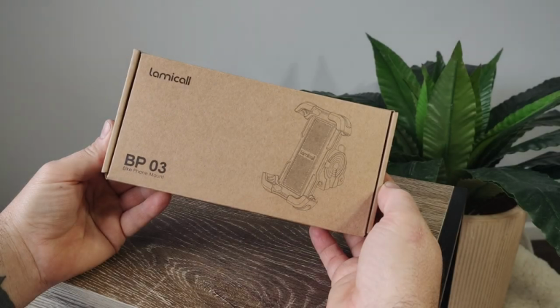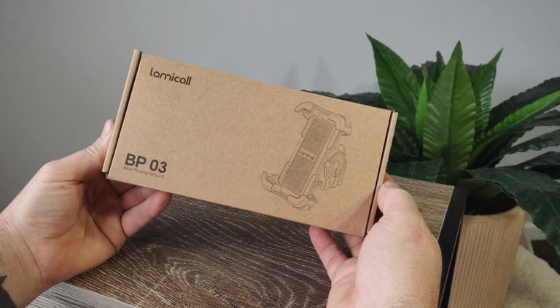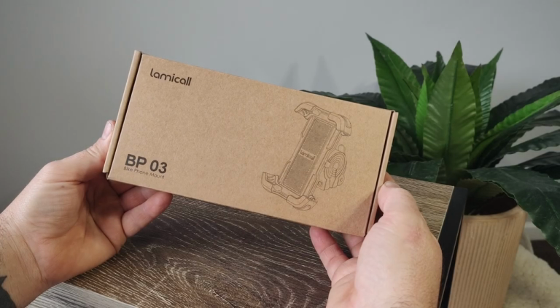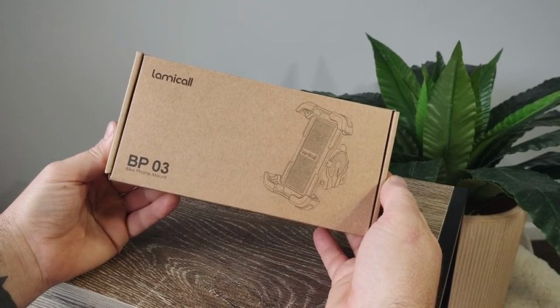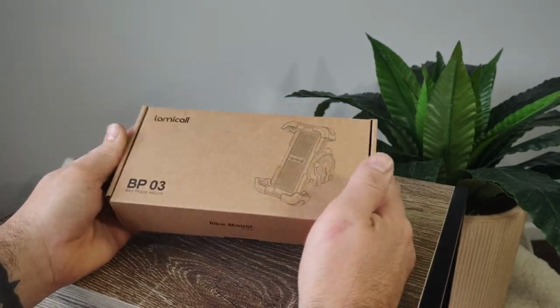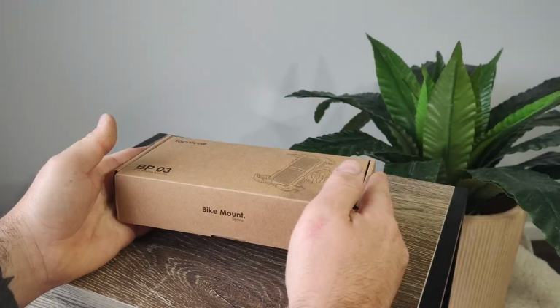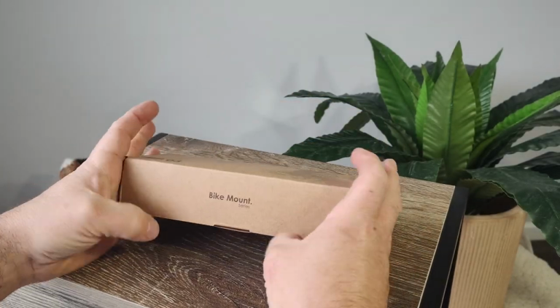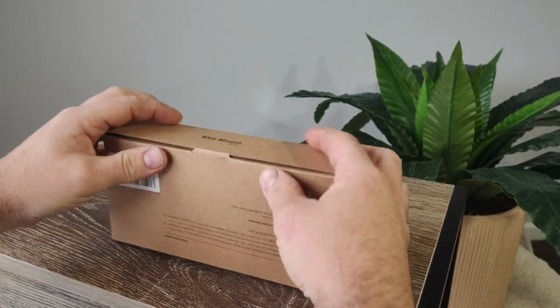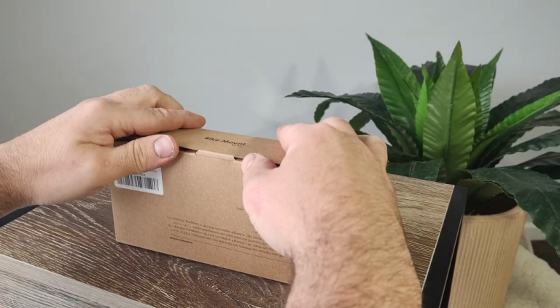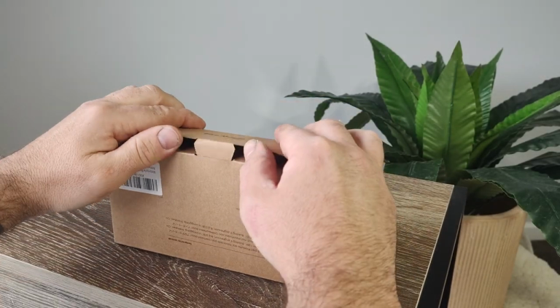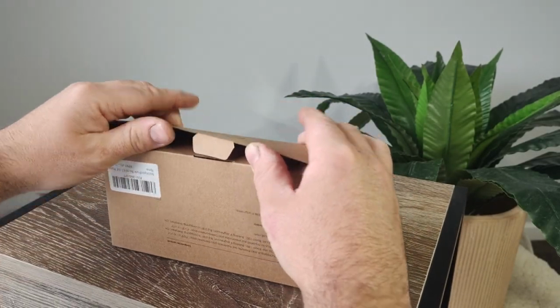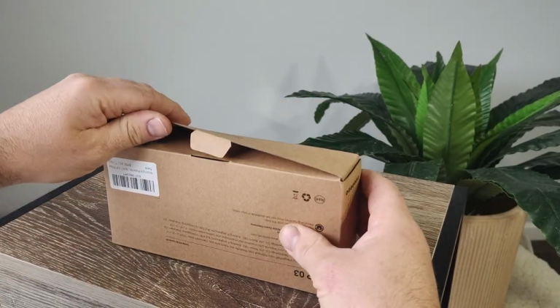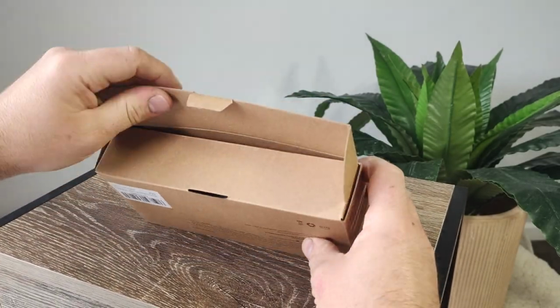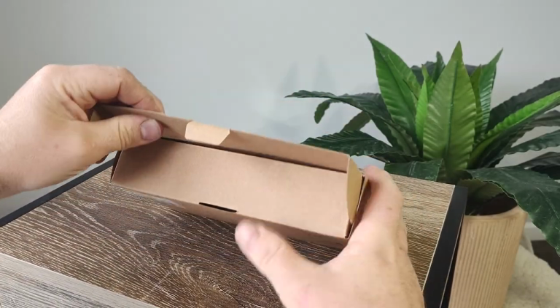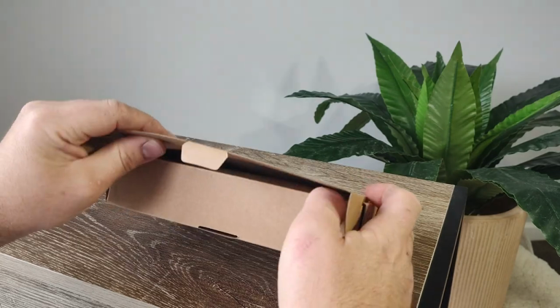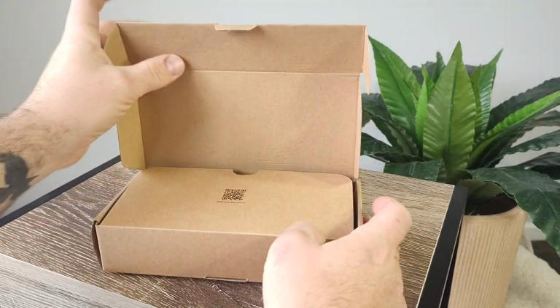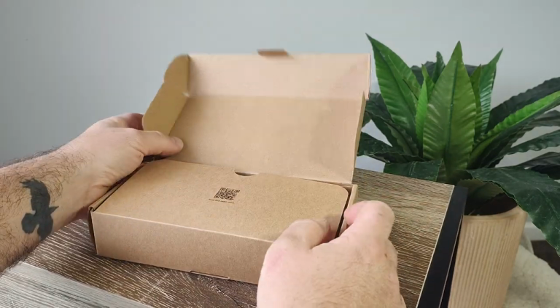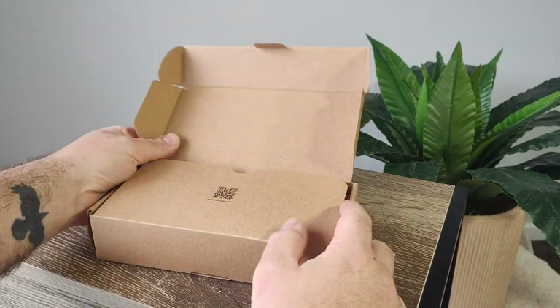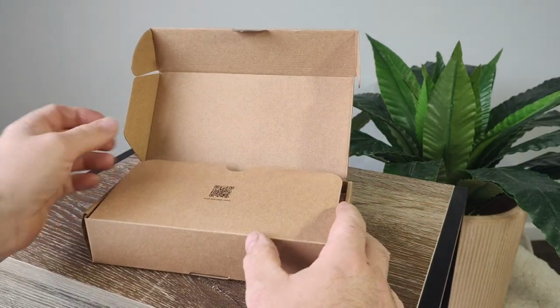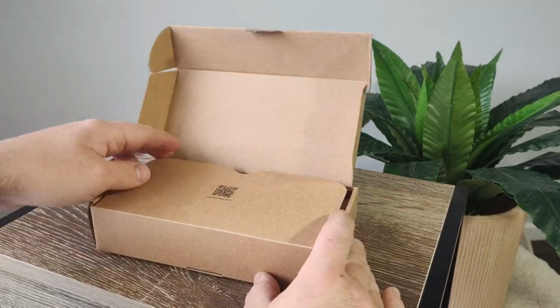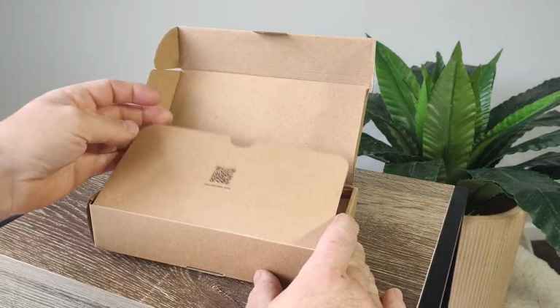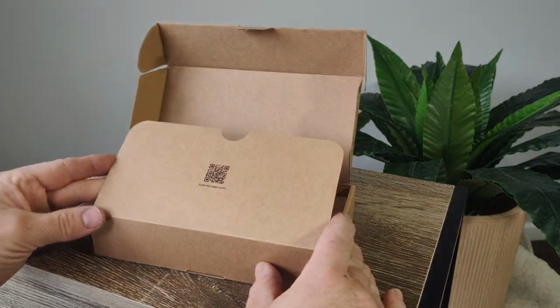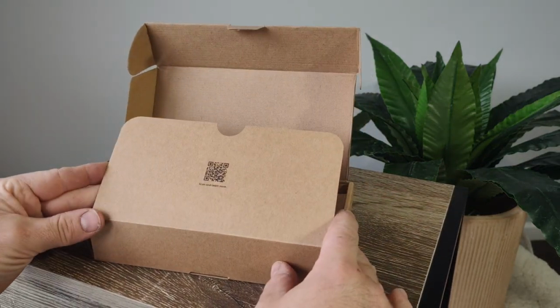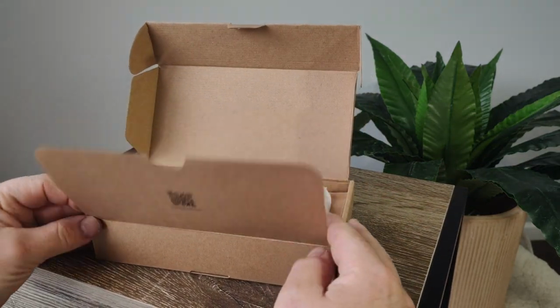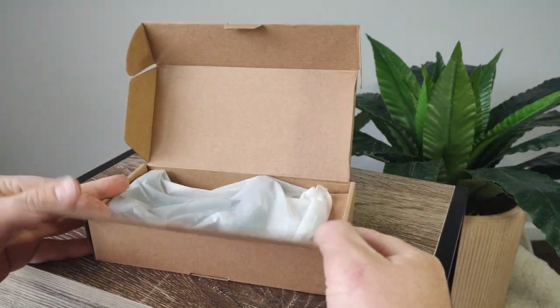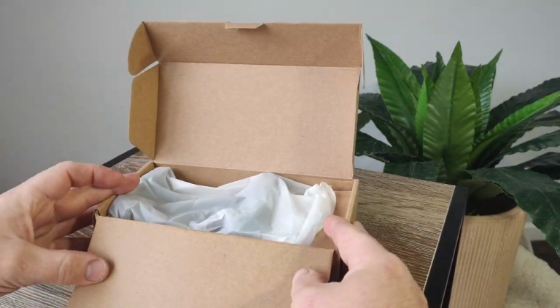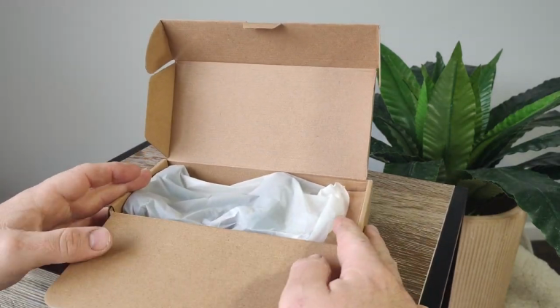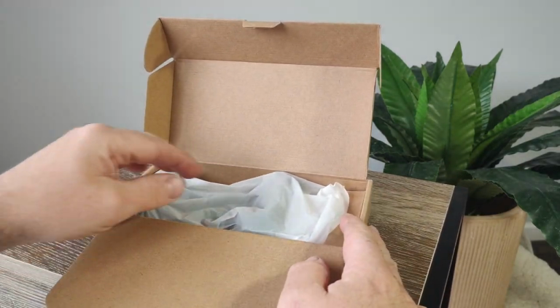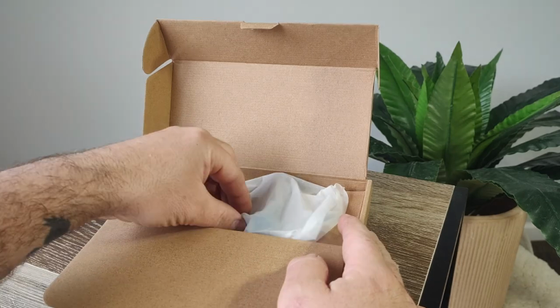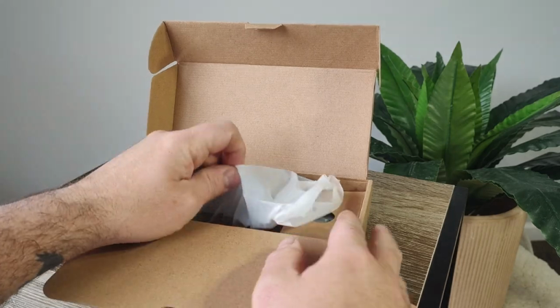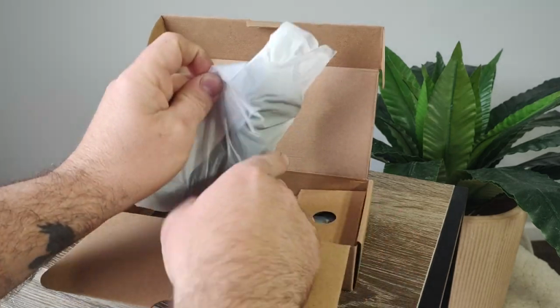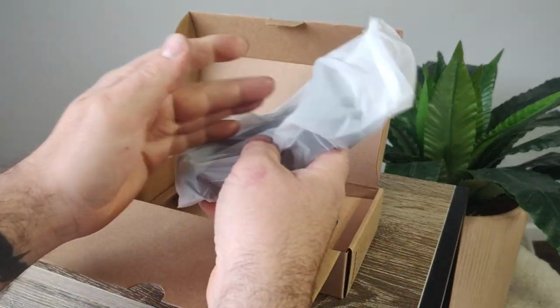We'll start with a quick unboxing to see what you get for your 30 Aussie dollars. As with most home brand Amazon buys, this one comes in a nondescript brown box. At least this one has a cute little cat on it though.